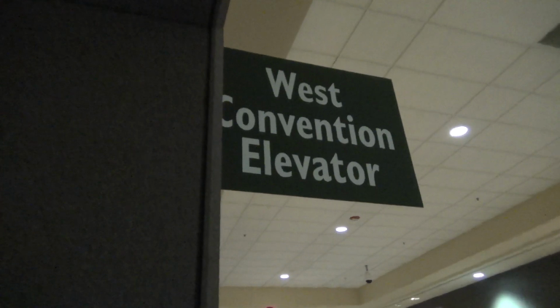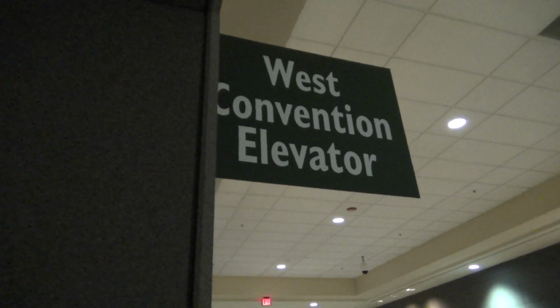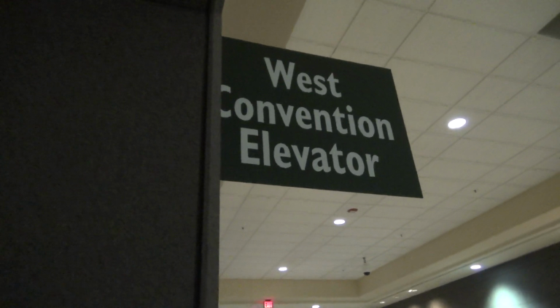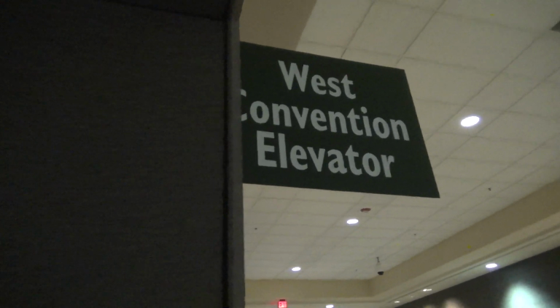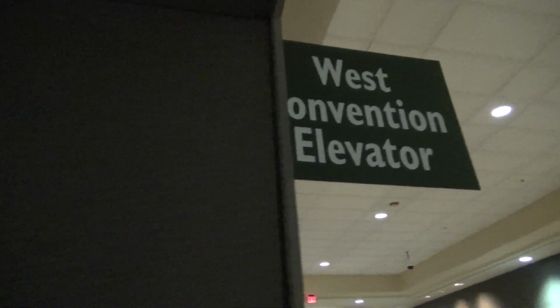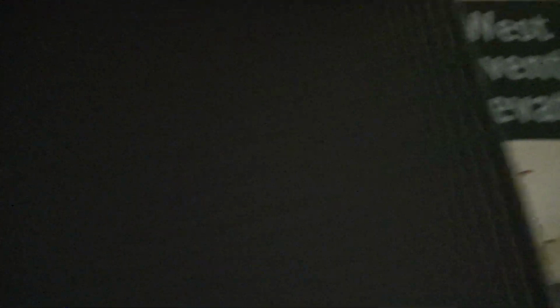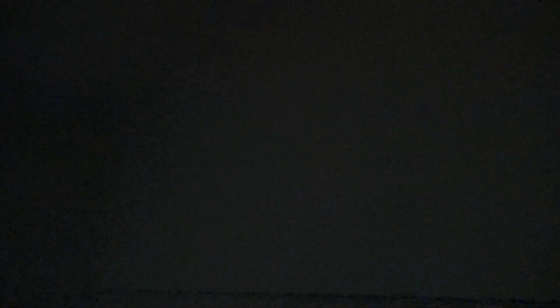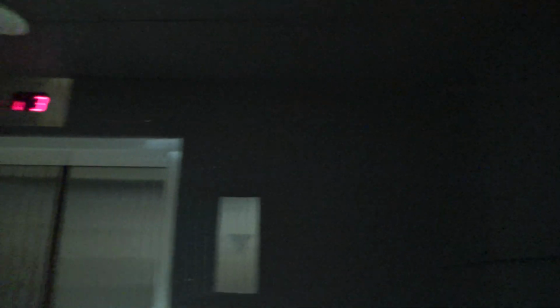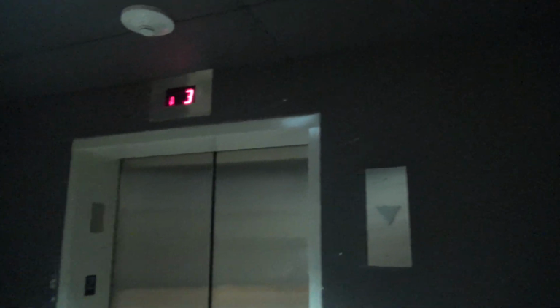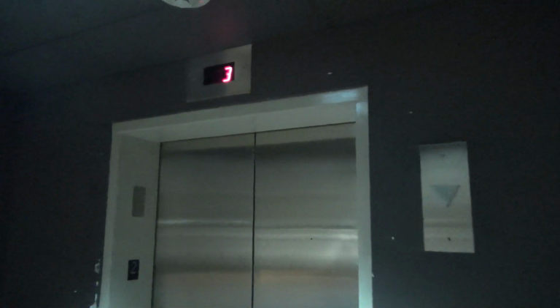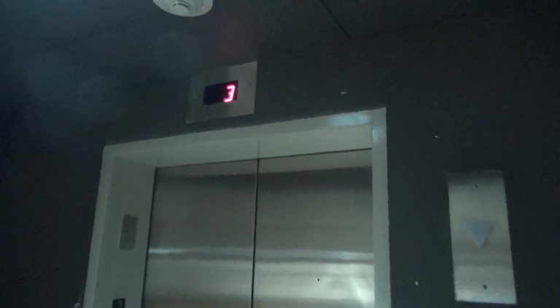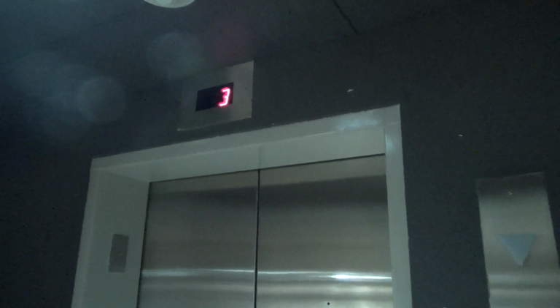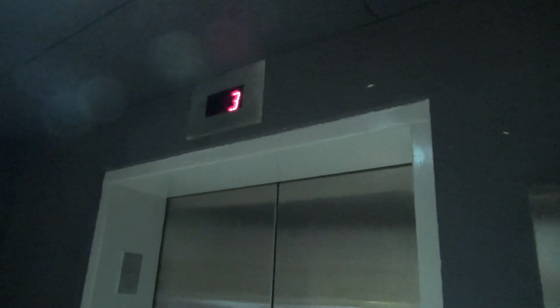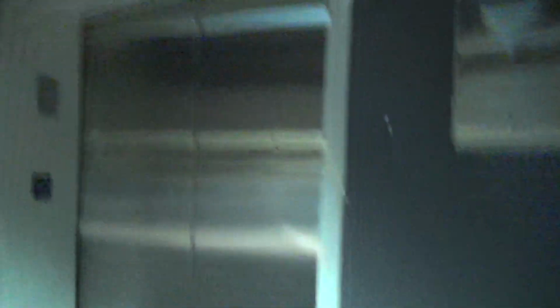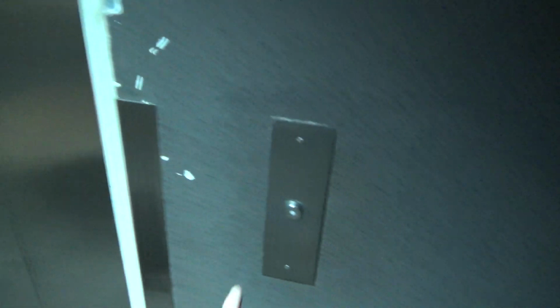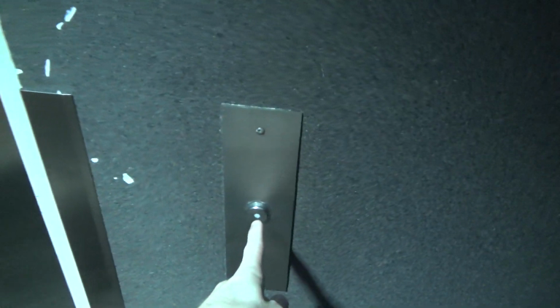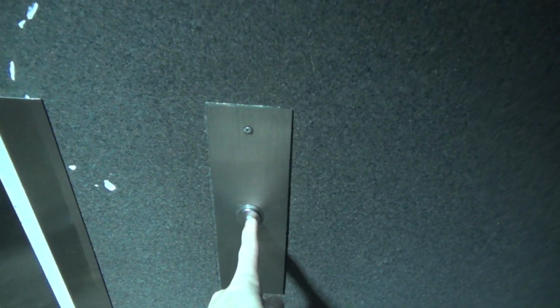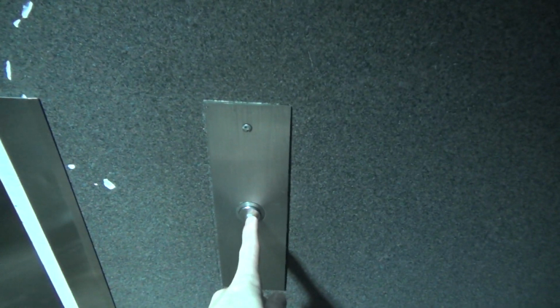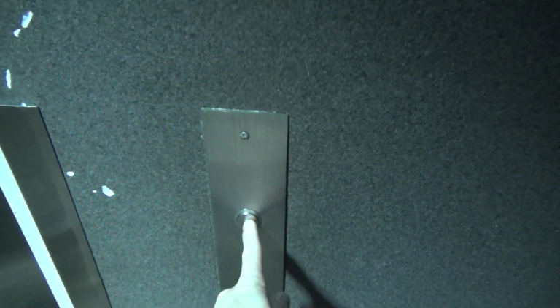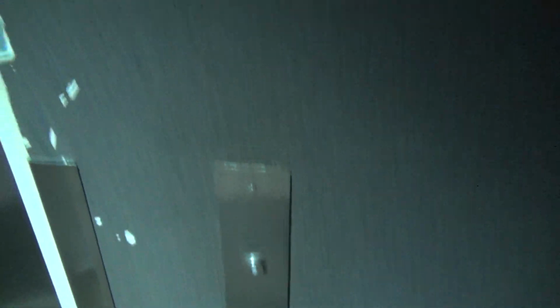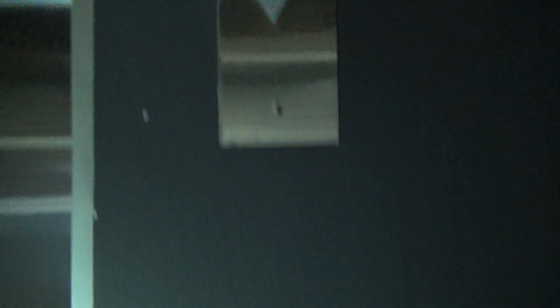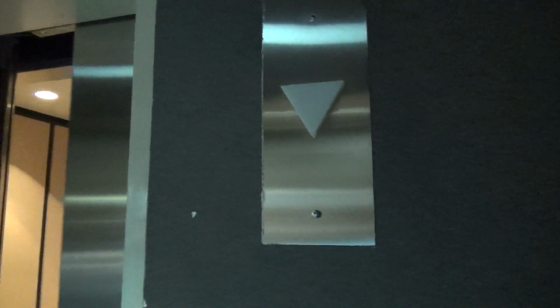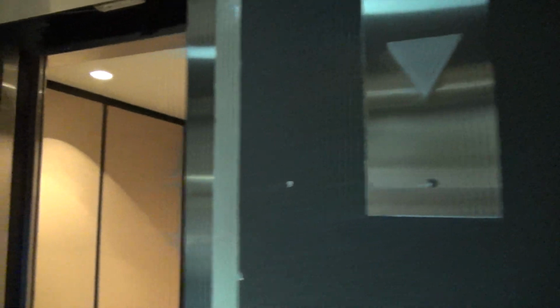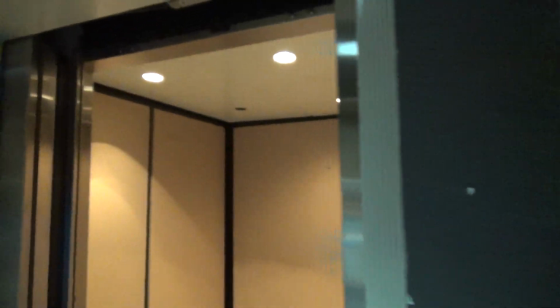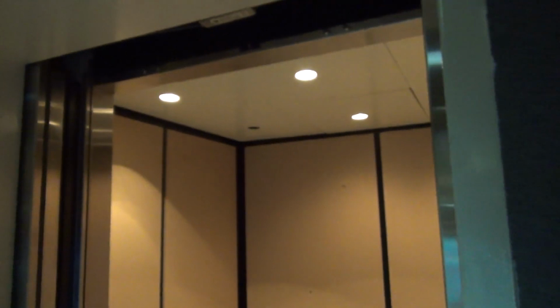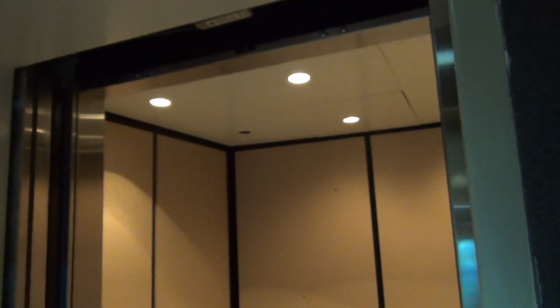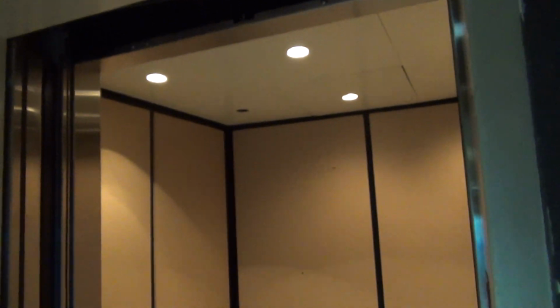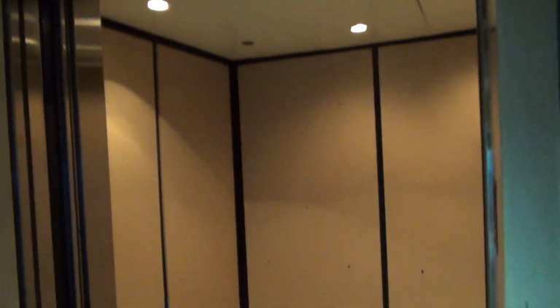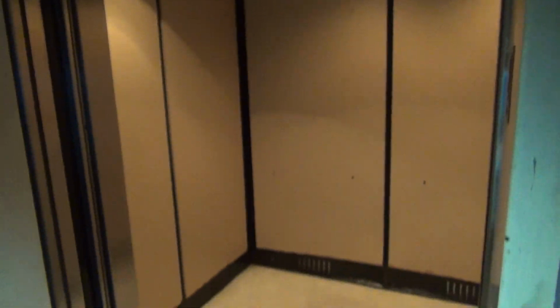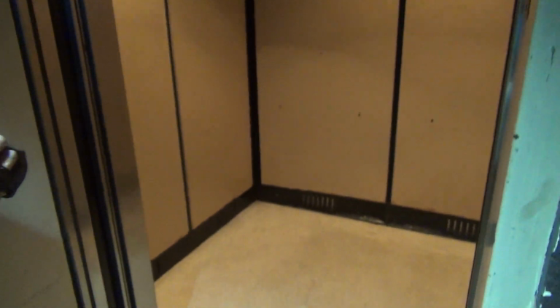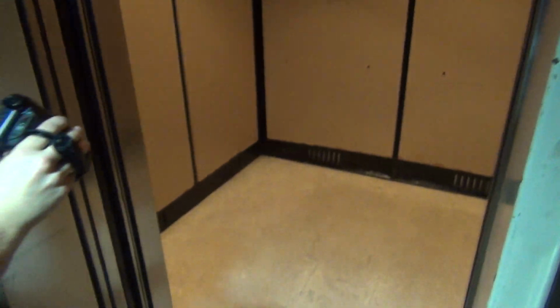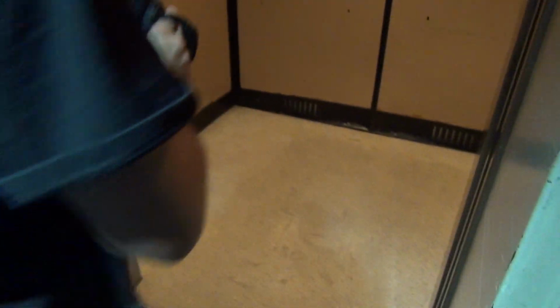We're here at the West Convention Elevator. This is a unique elevator from what I've been told. Look at this — empty with vandal-resistant buttons. This elevator's been vandalized.